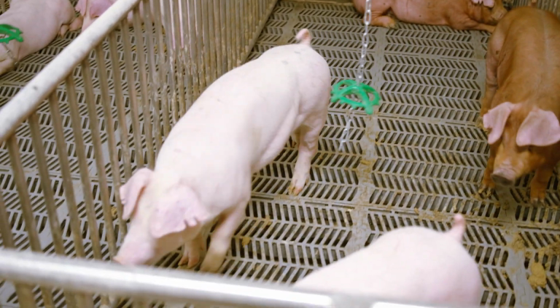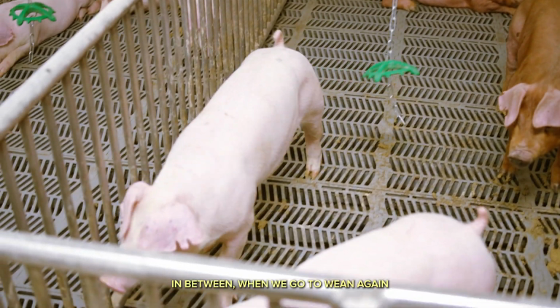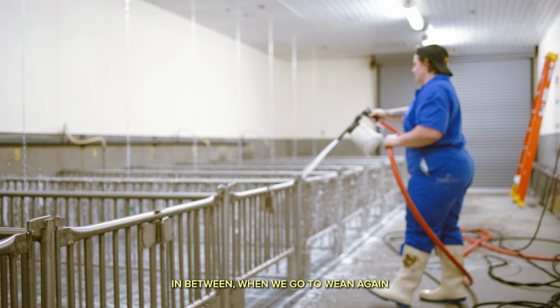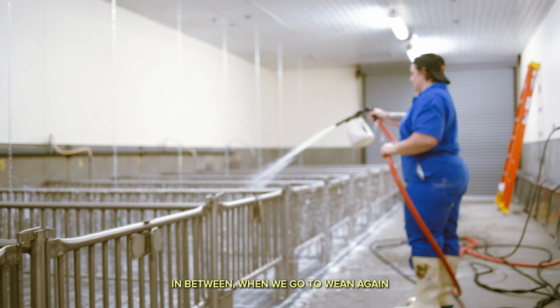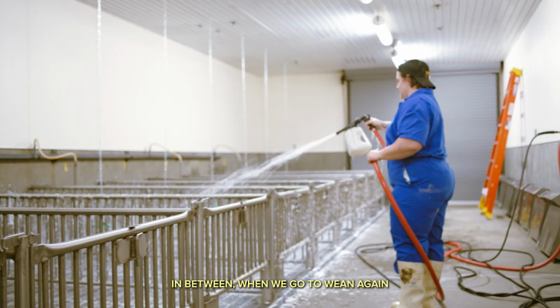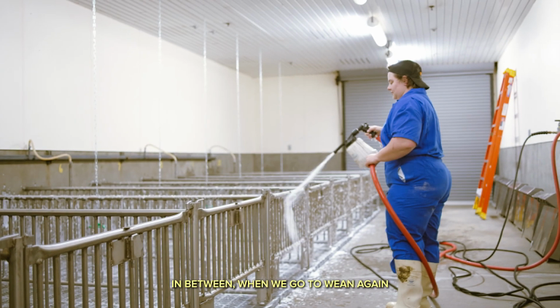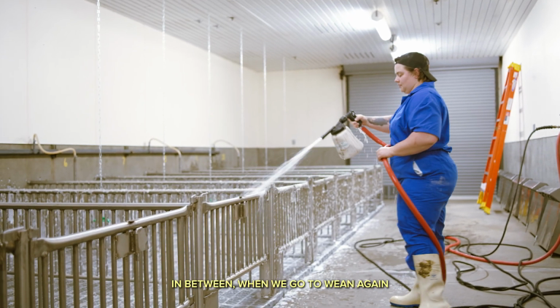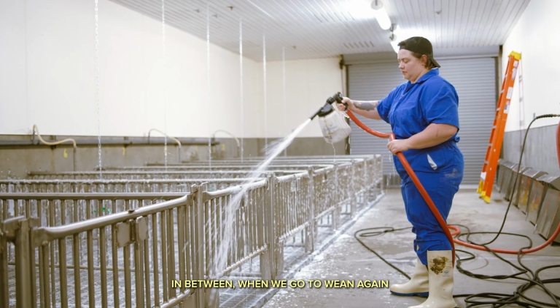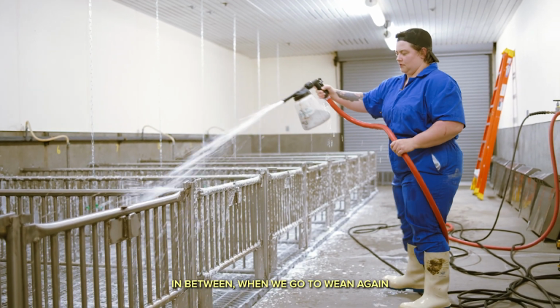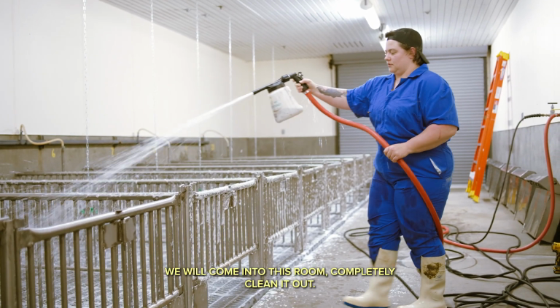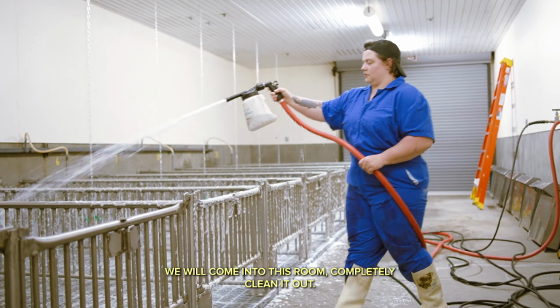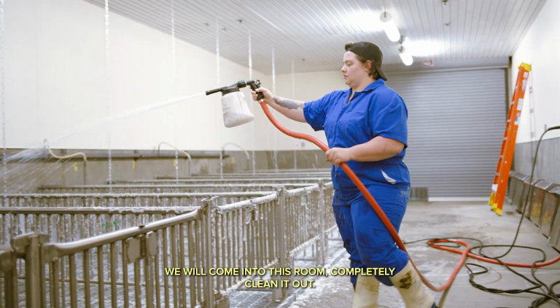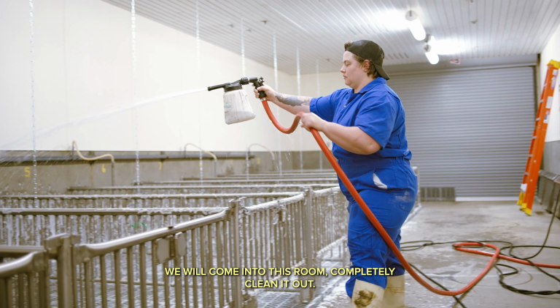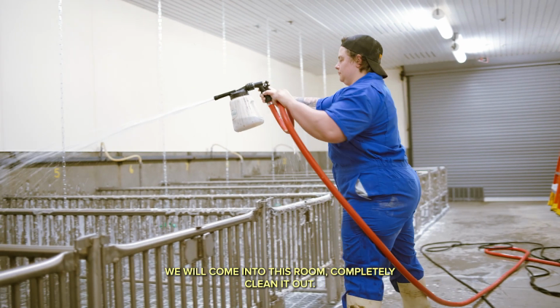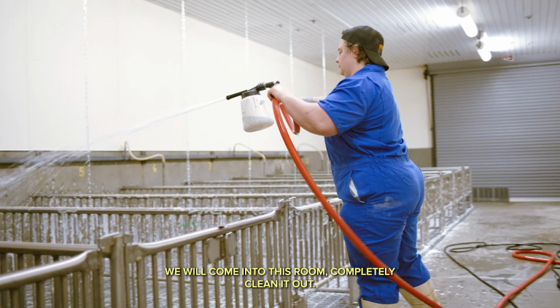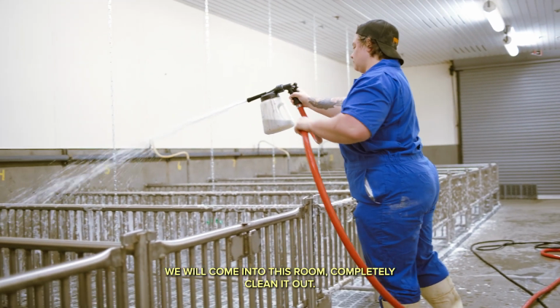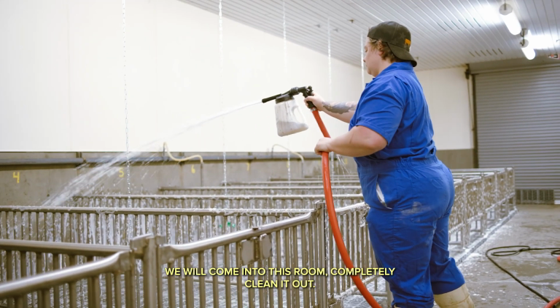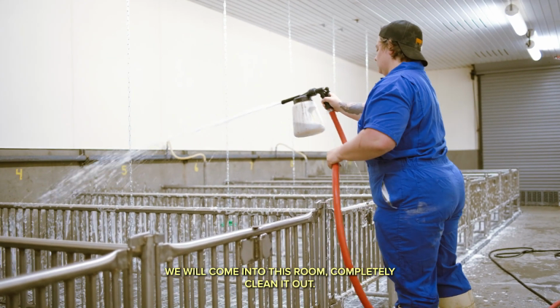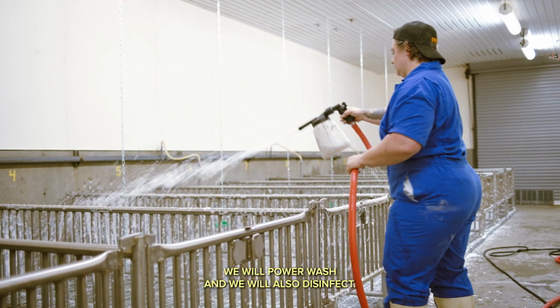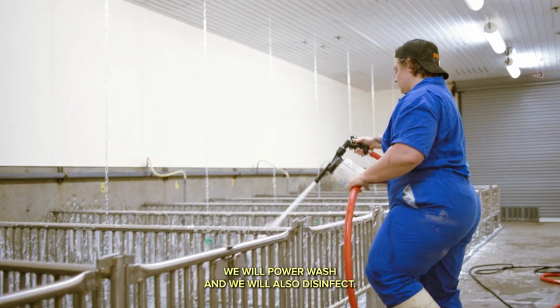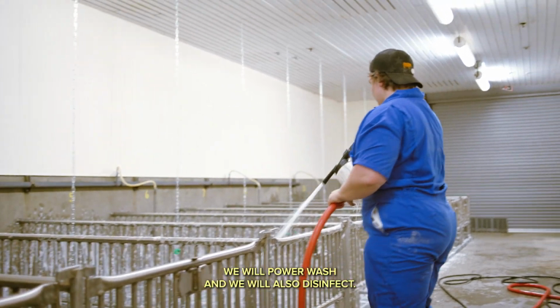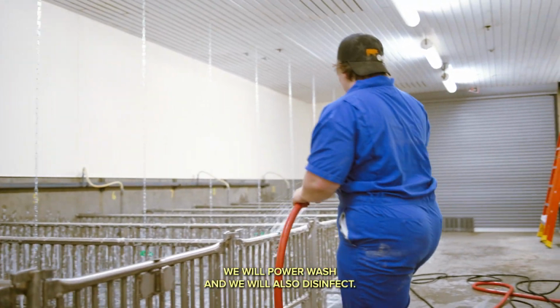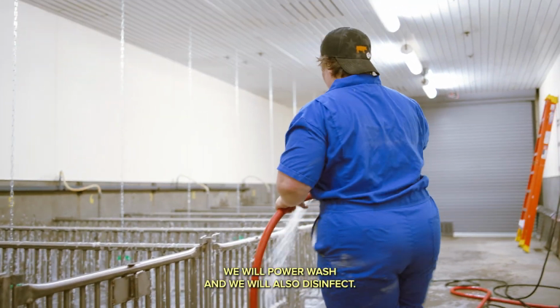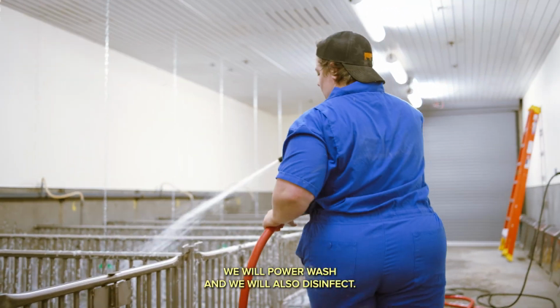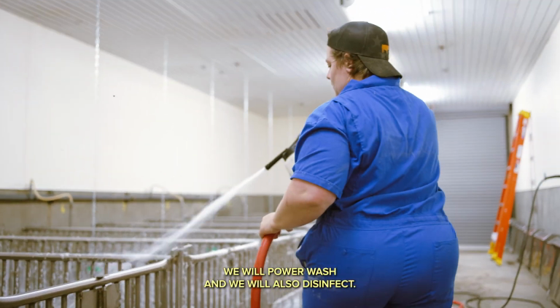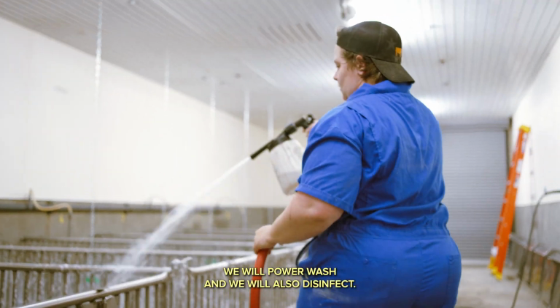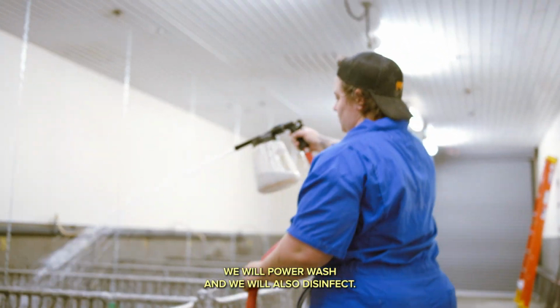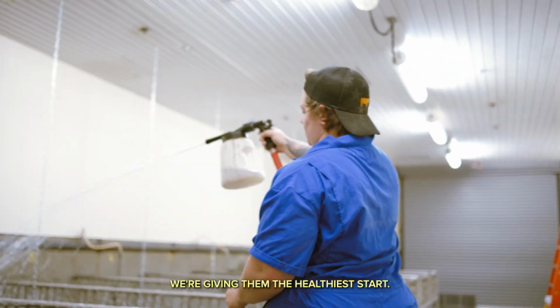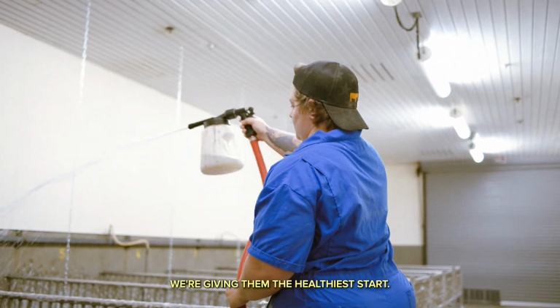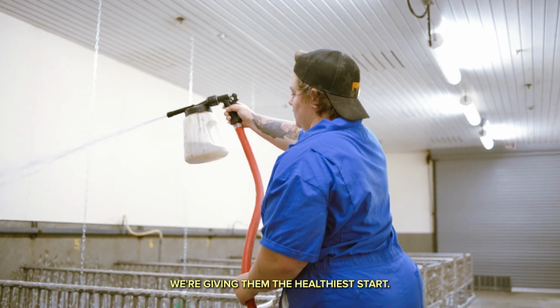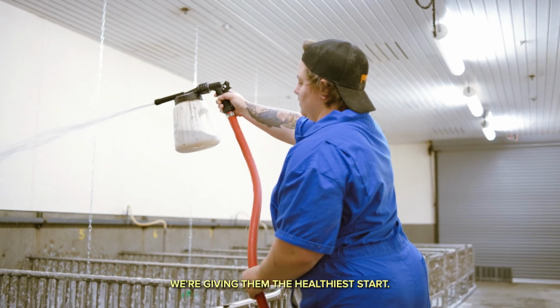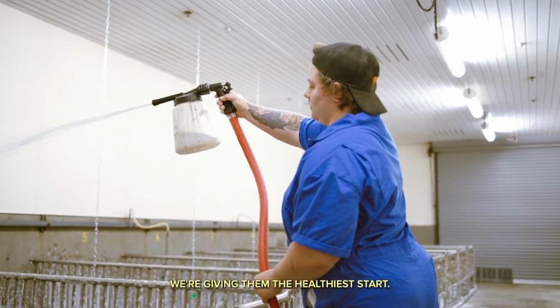In between when we go to wean again, we will come into this room, completely clean it out. We will power wash and we will also disinfect. So we're giving them the healthiest start.